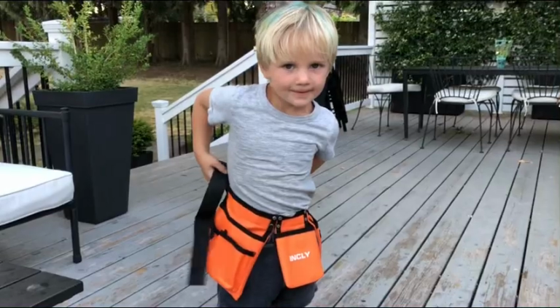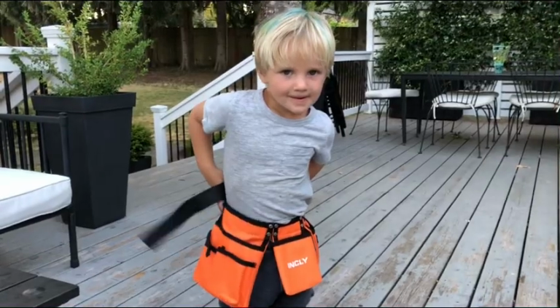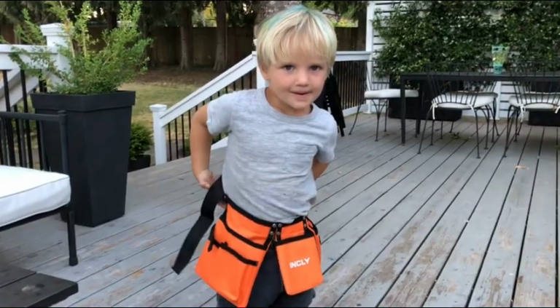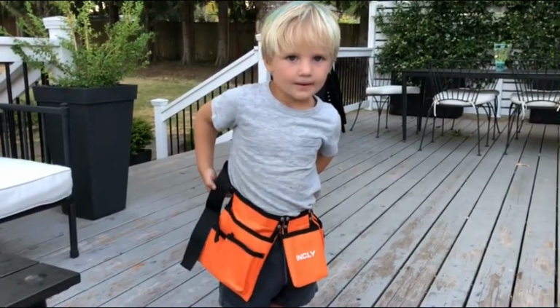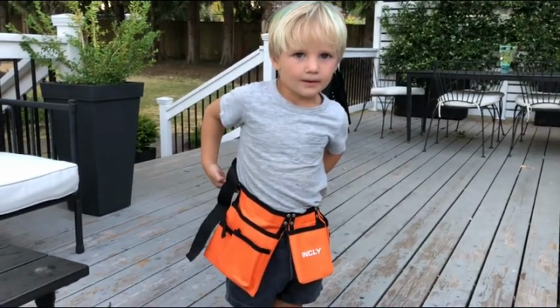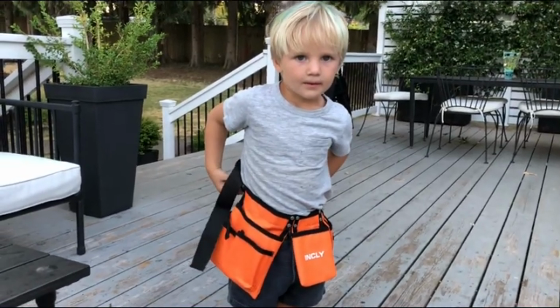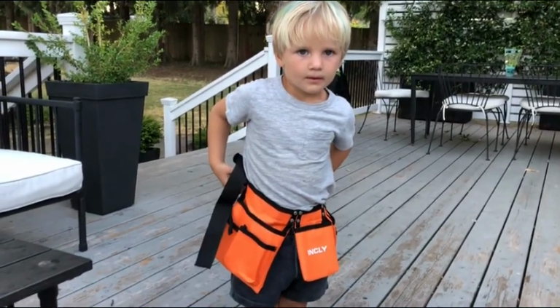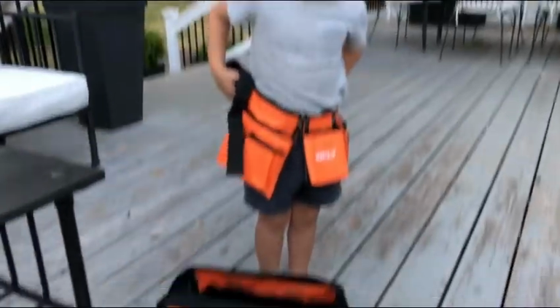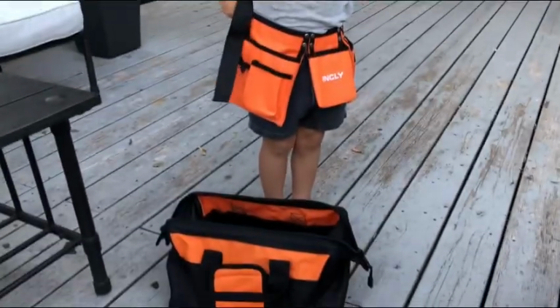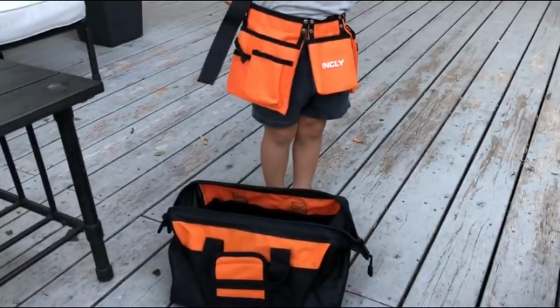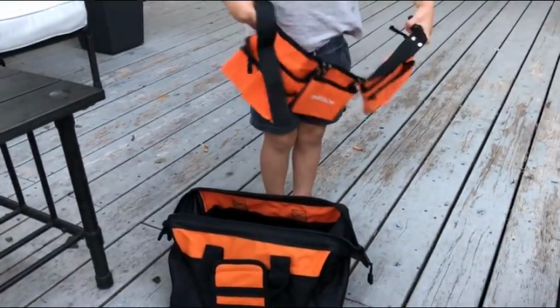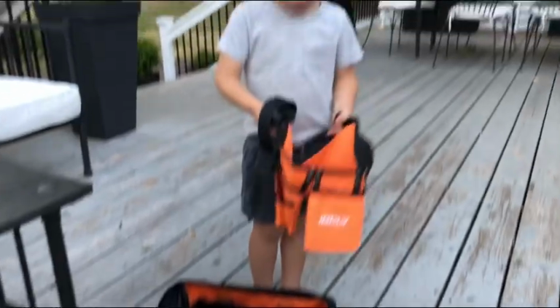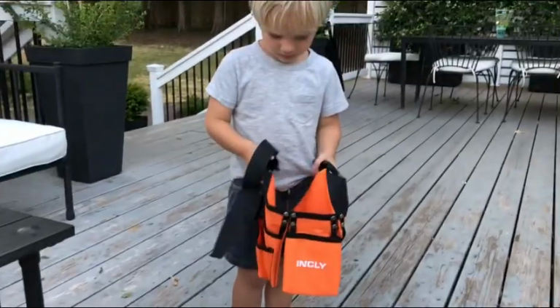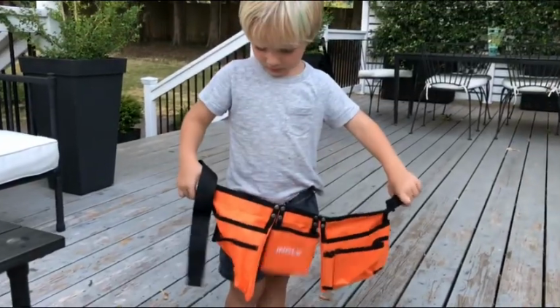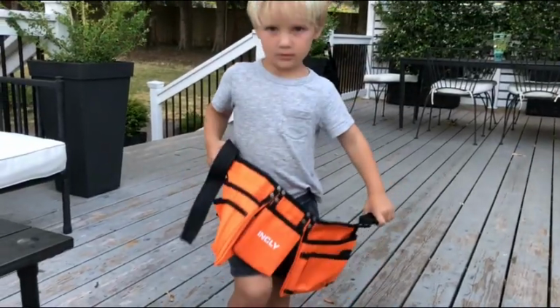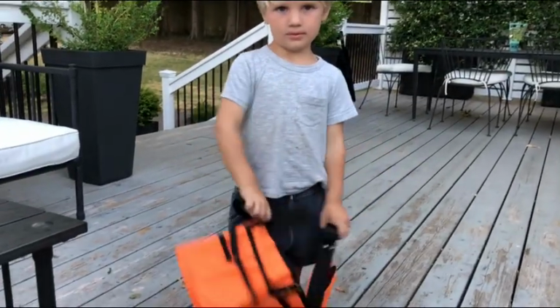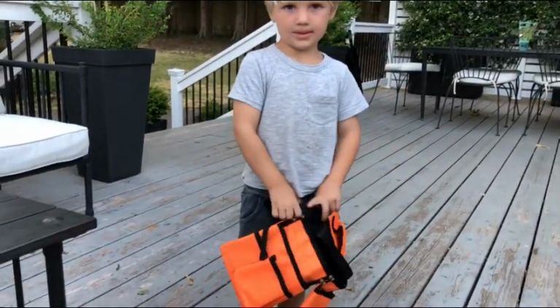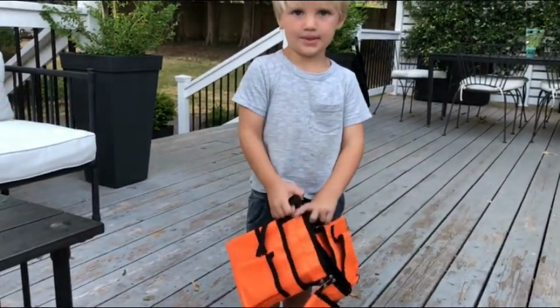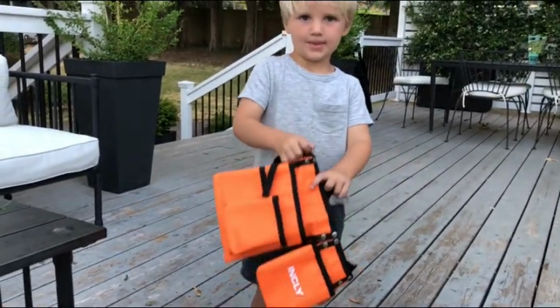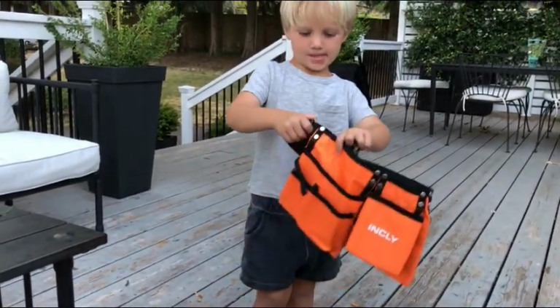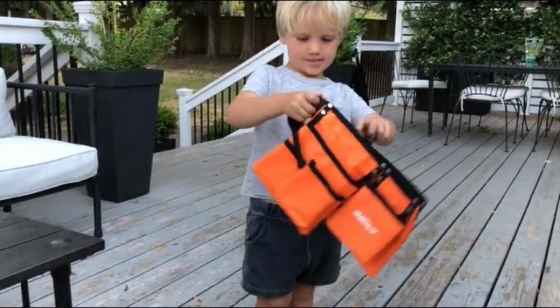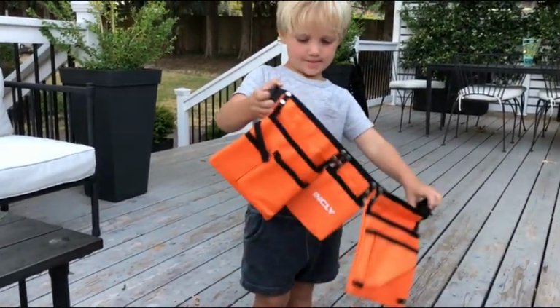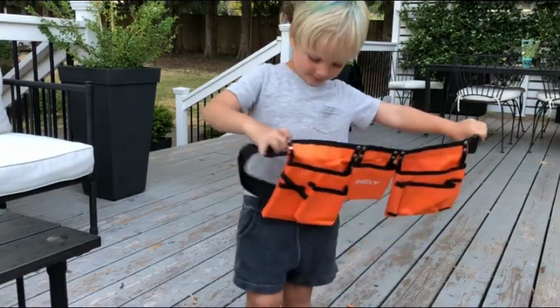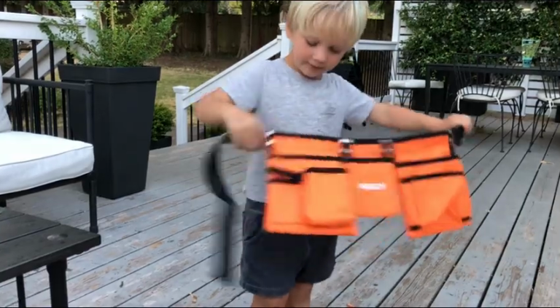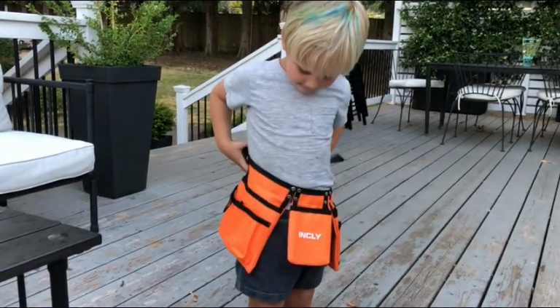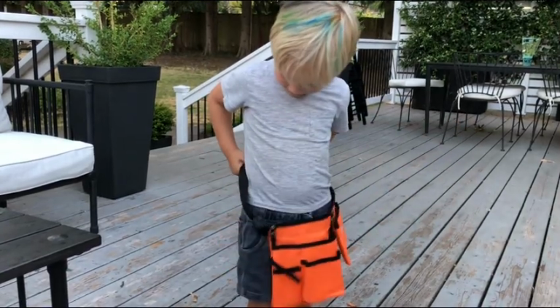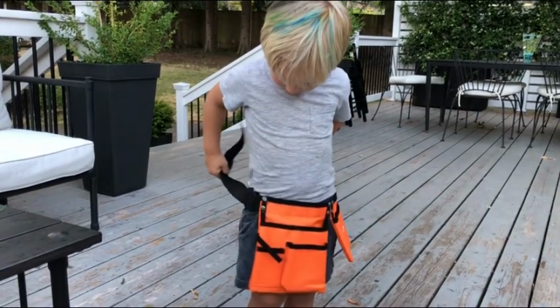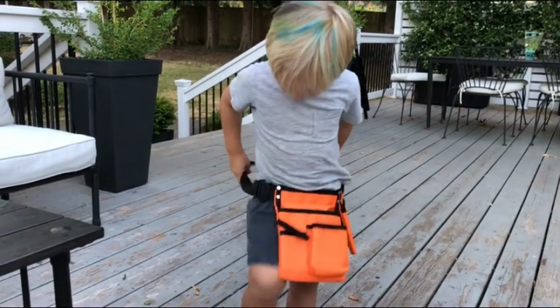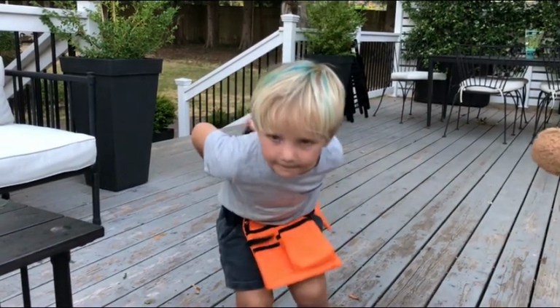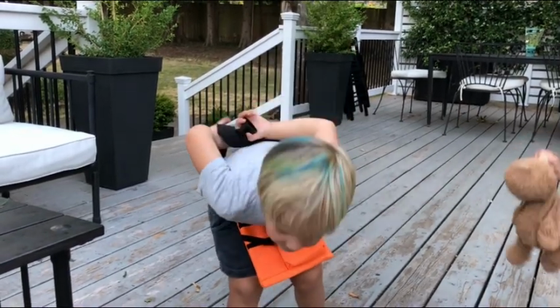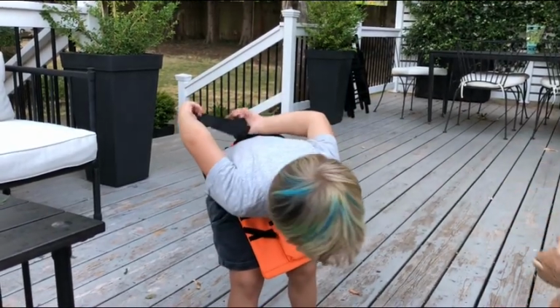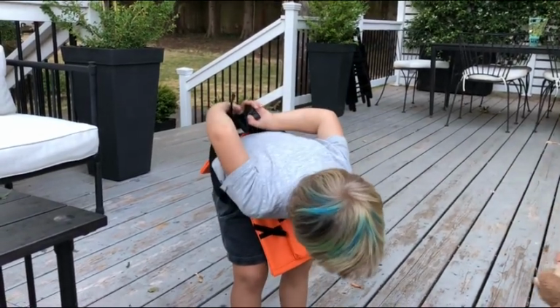Hey guys, welcome to Uprising. We got our little friend here showing us his magic toolbox. Show the tool belt — how do you put it on? That's really nice, got a tool belt.